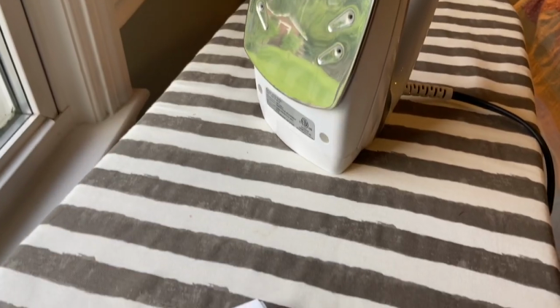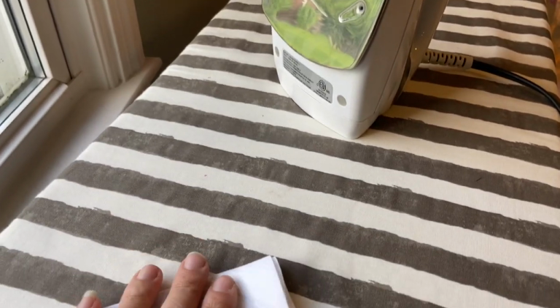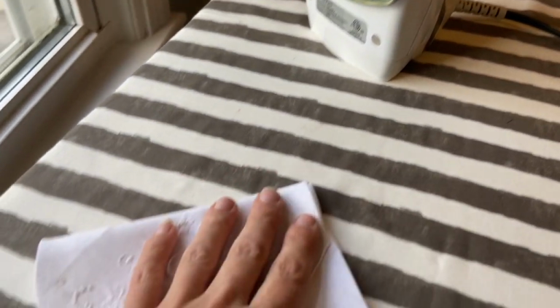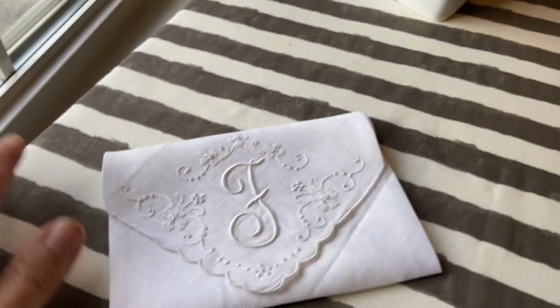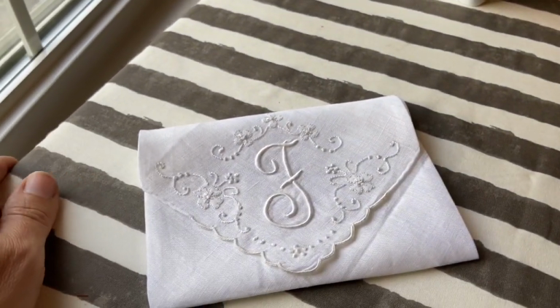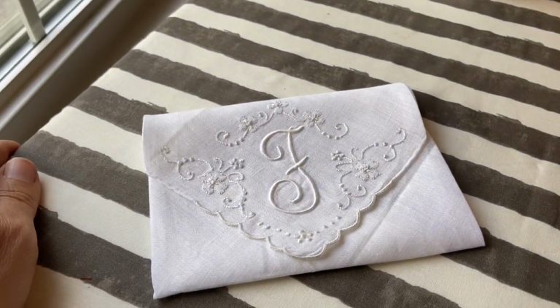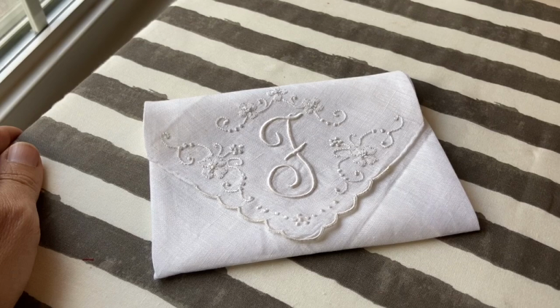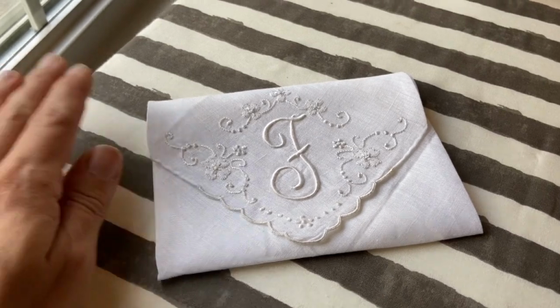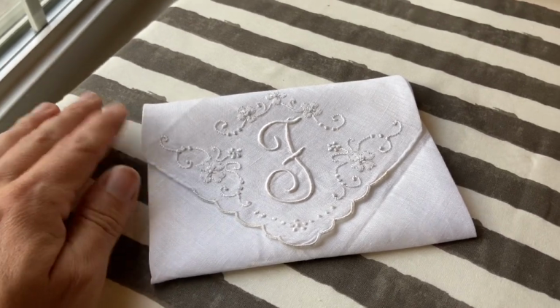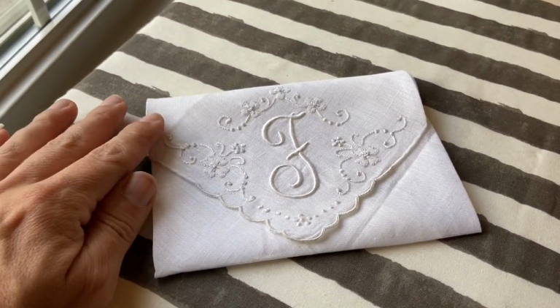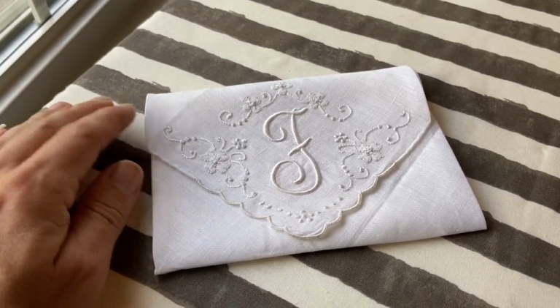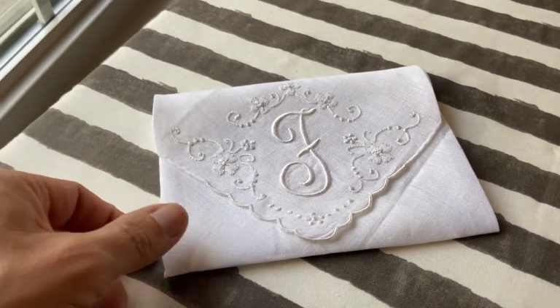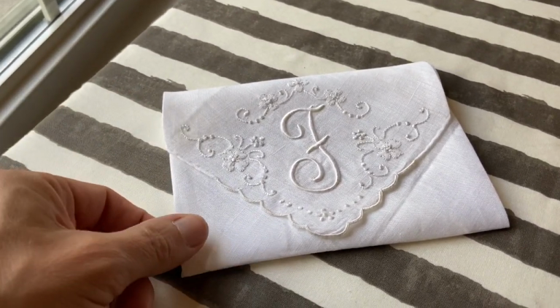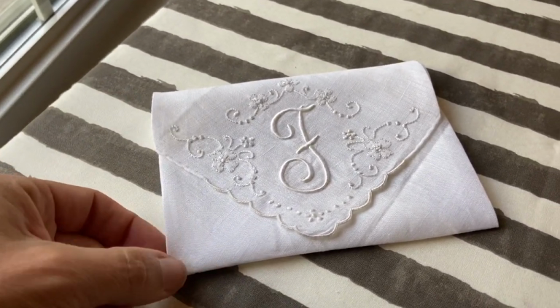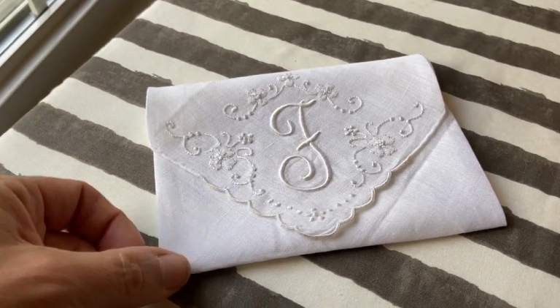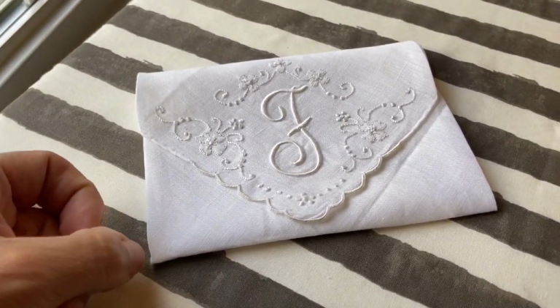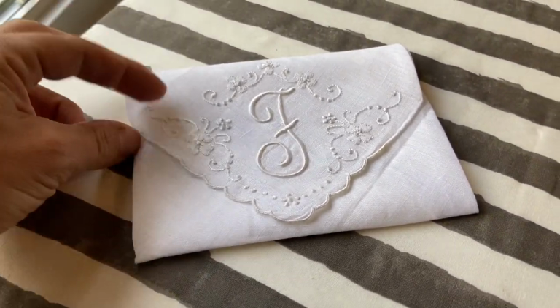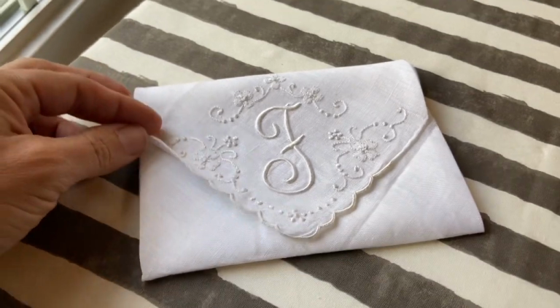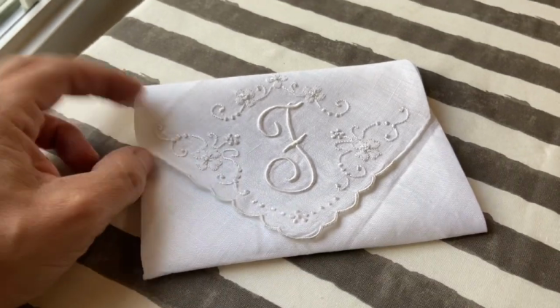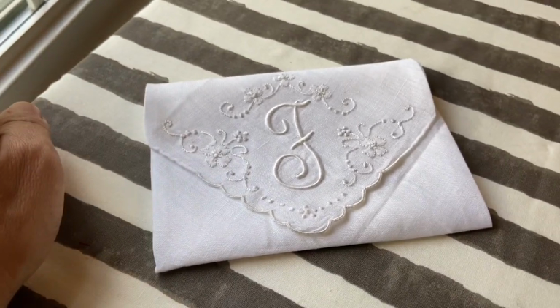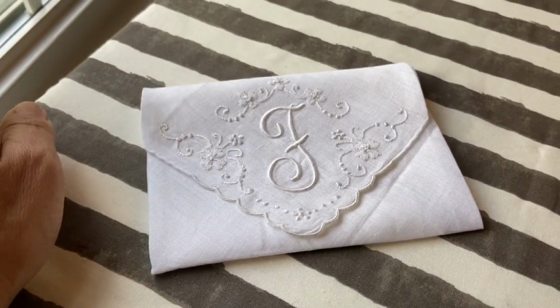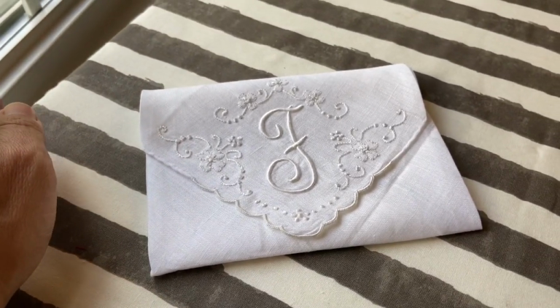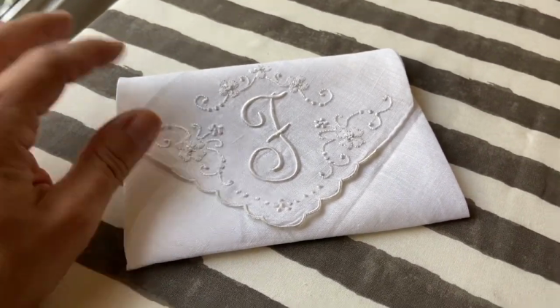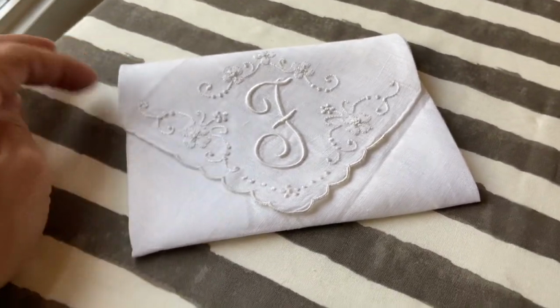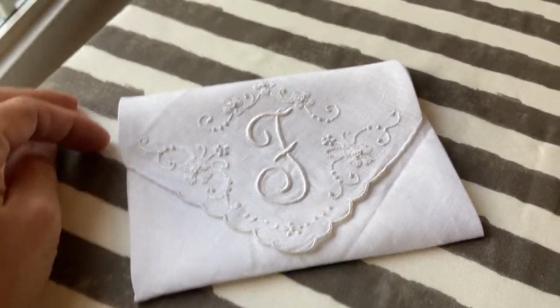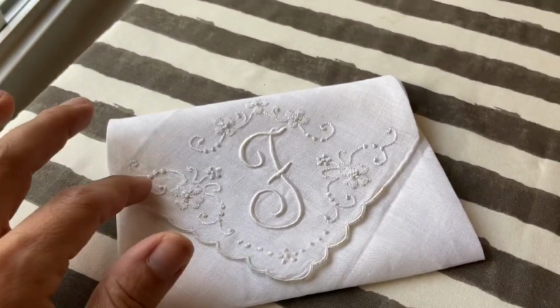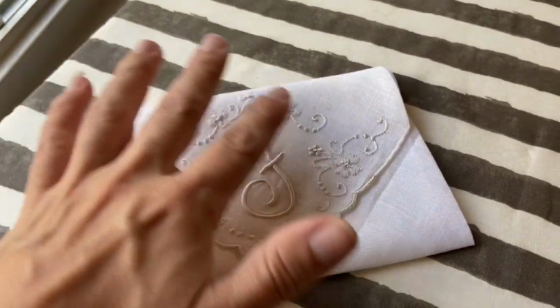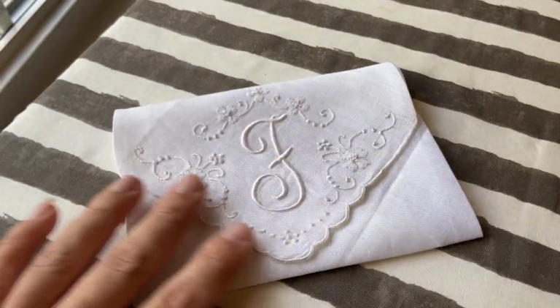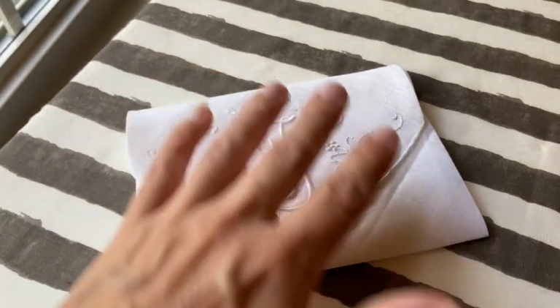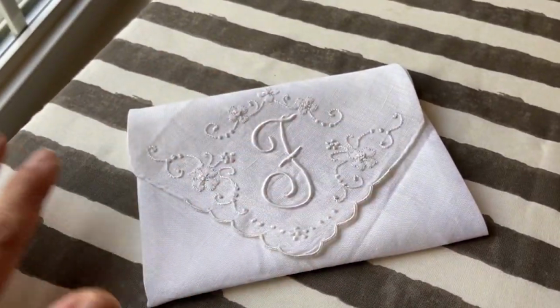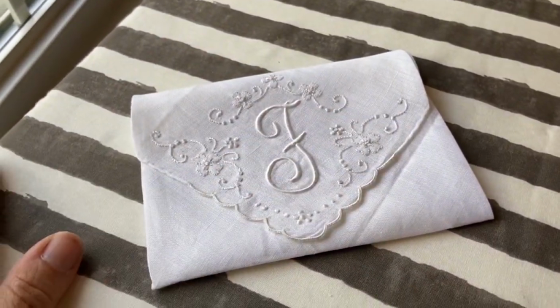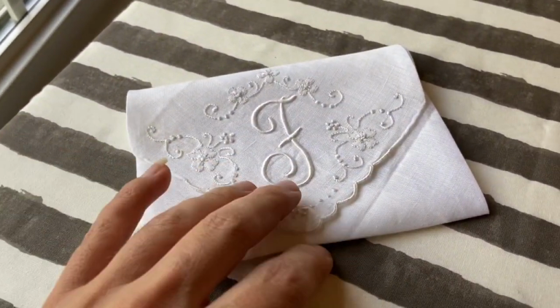I pulled out my iron so I could get things looking nice and neat. This is going to be the finished size — it's about the size of my wallet, actually. The larger you make these, the more lavender it's going to take. This is about the smallest I could make it while still showing off the monogram.